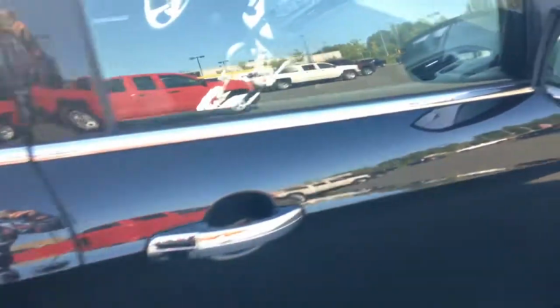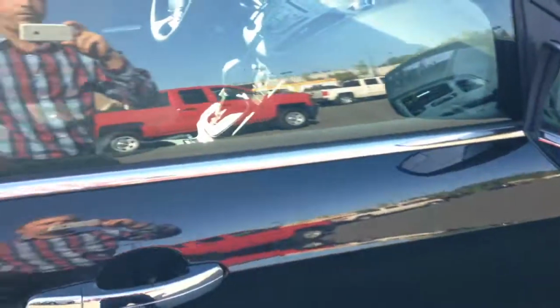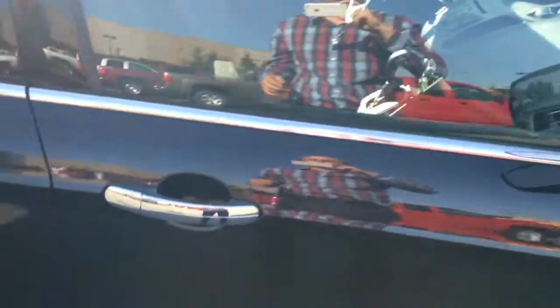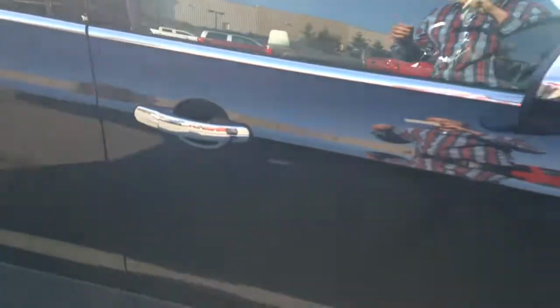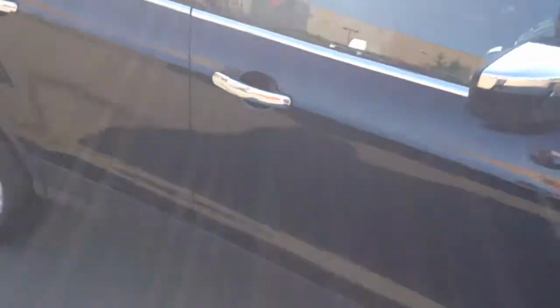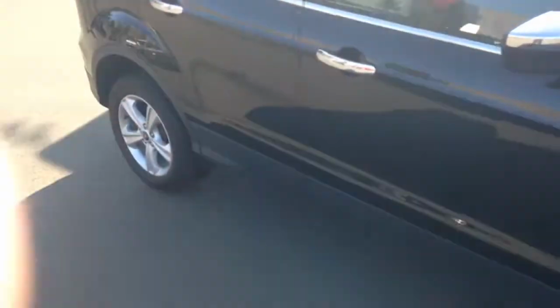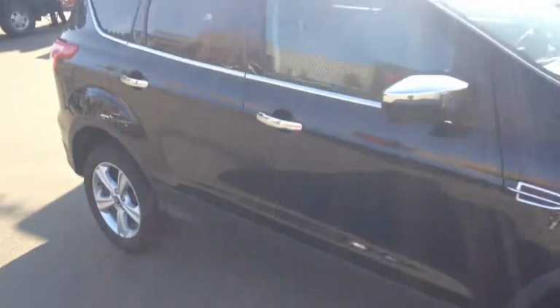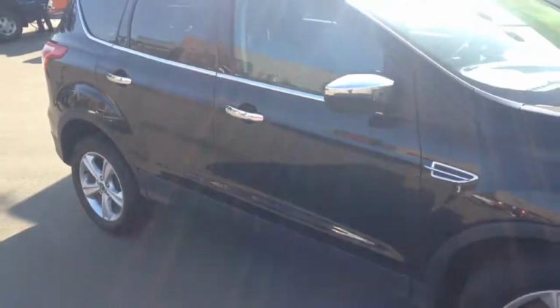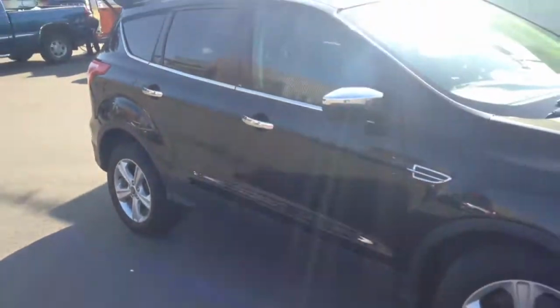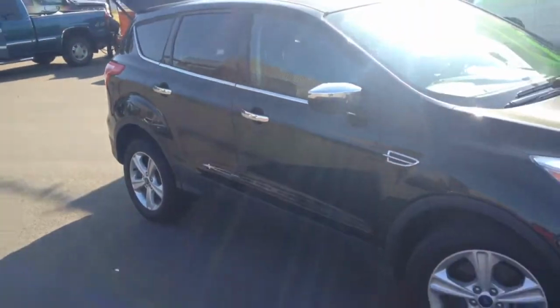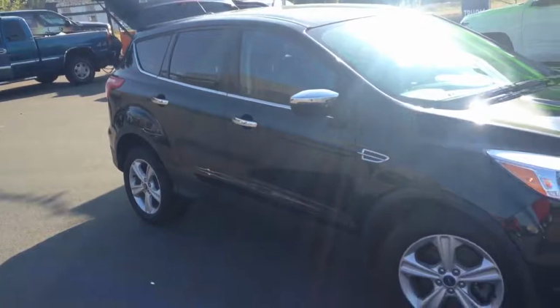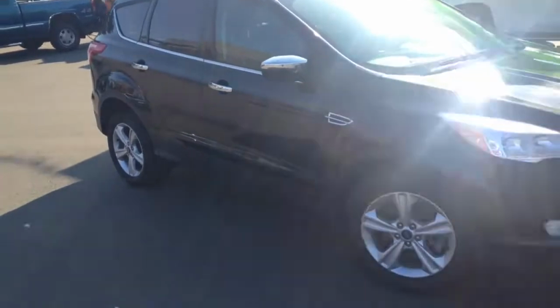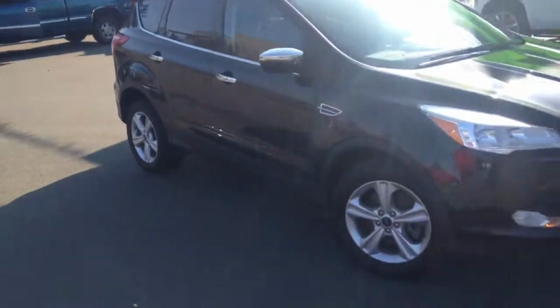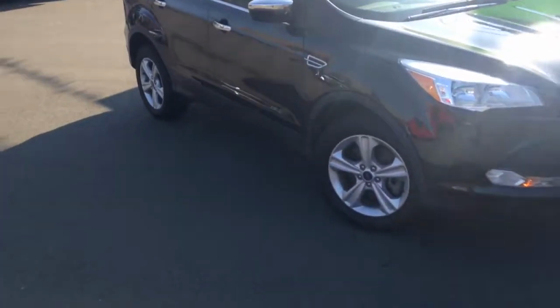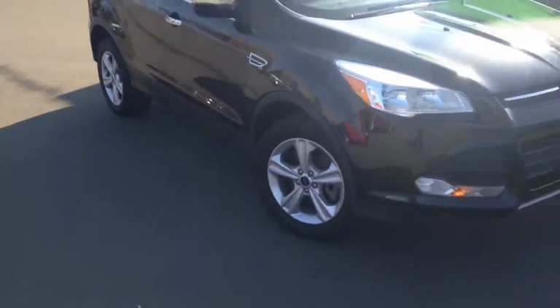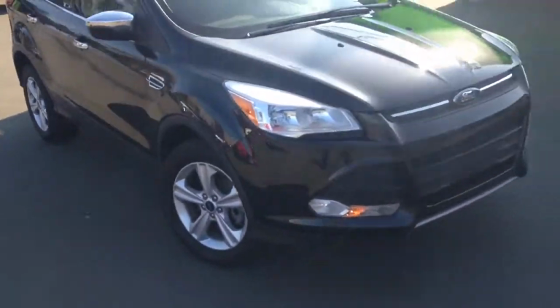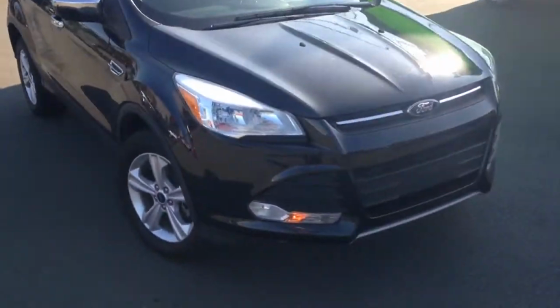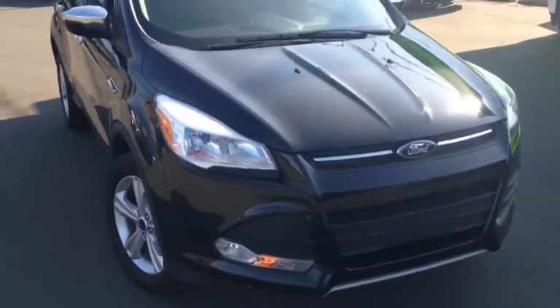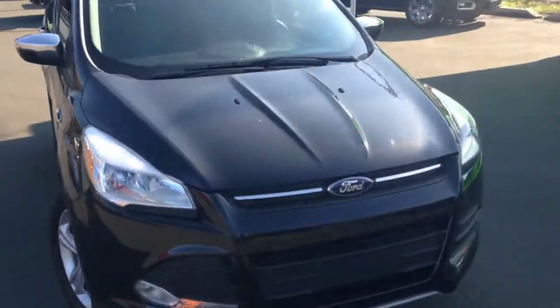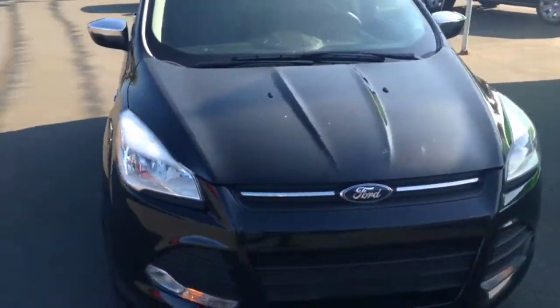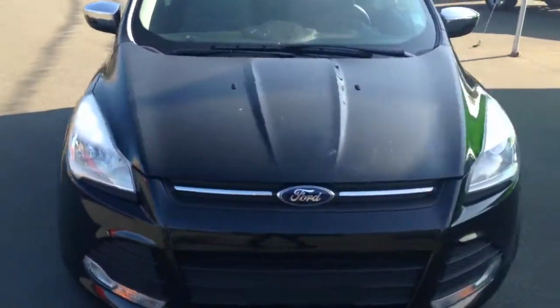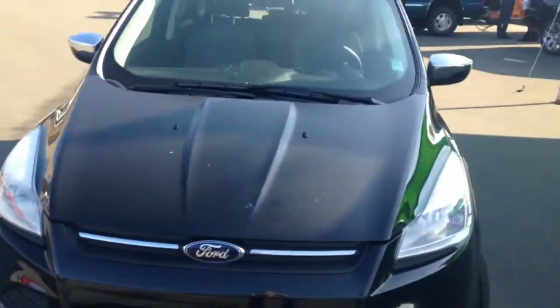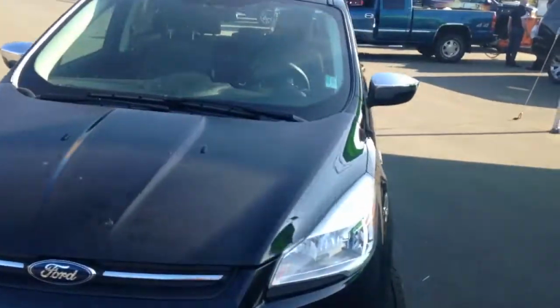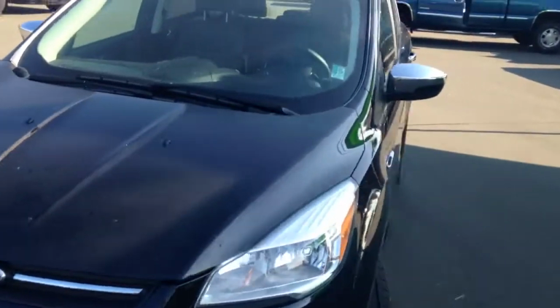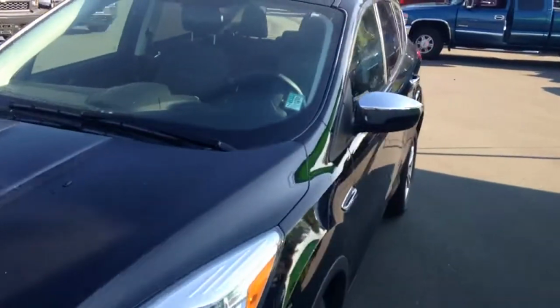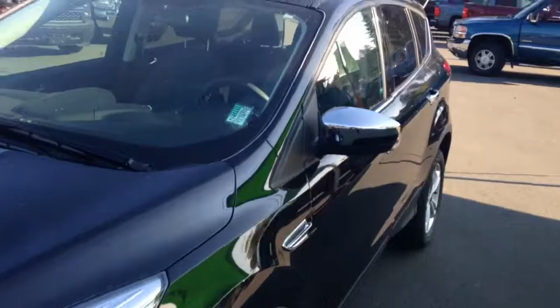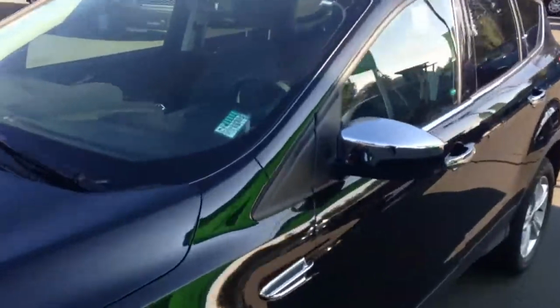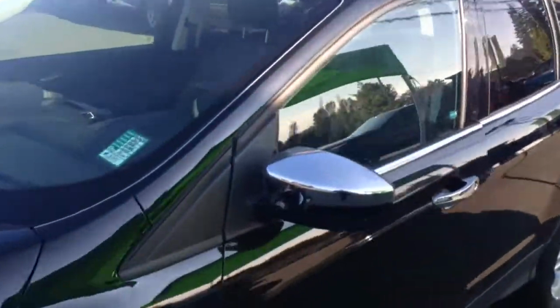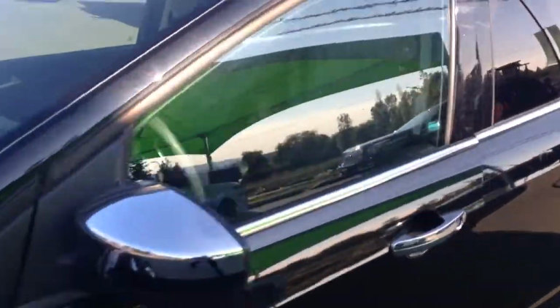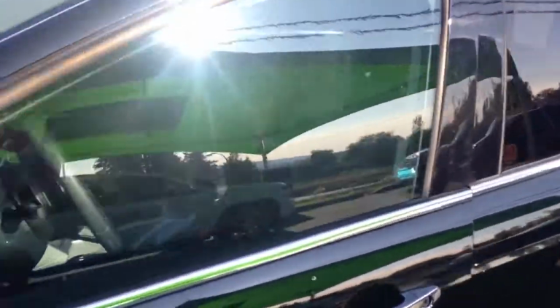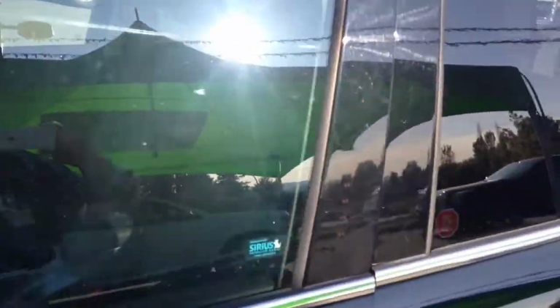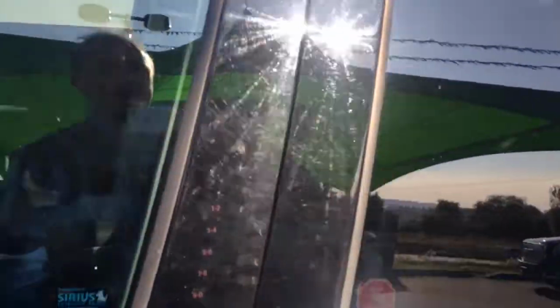I'm going to give you a quick walk-around and show you the outside of it a little more, then we'll go jump in the driver's seat. This is a very slick looking SUV — we were very lucky to have this vehicle.